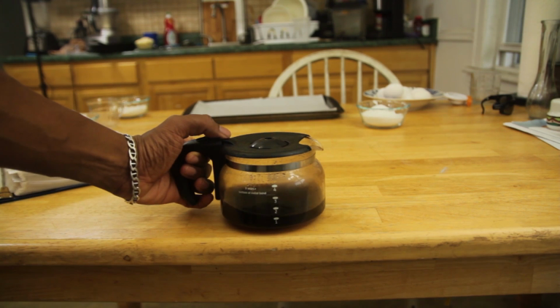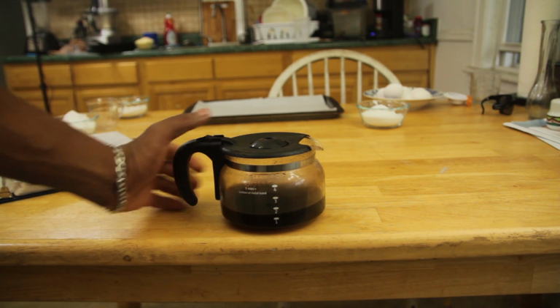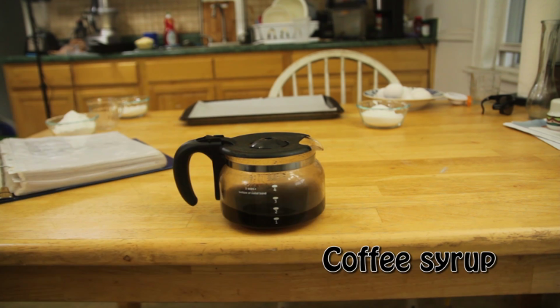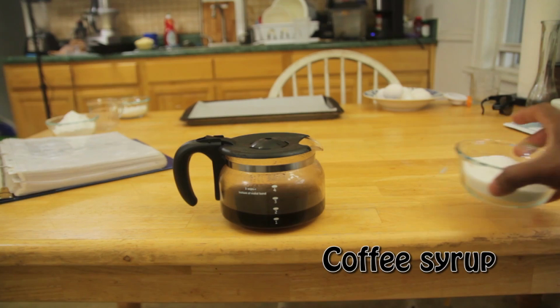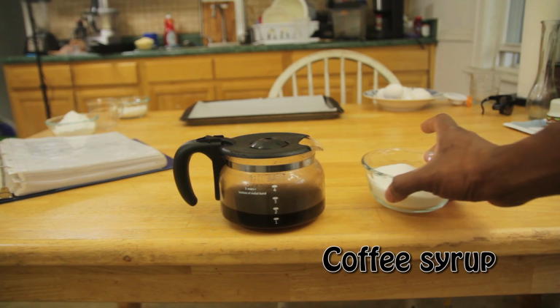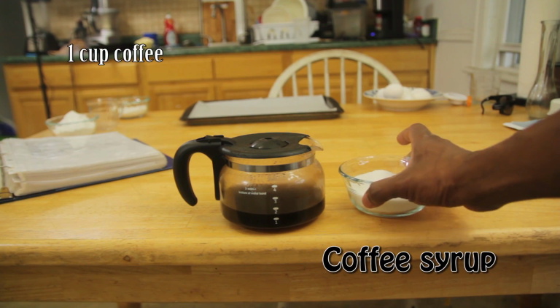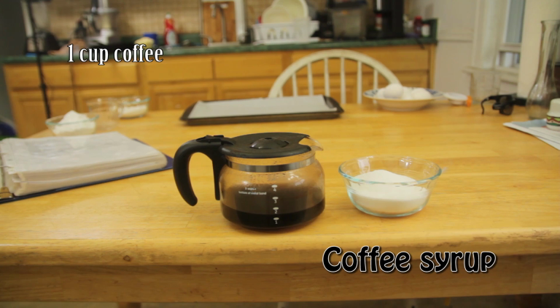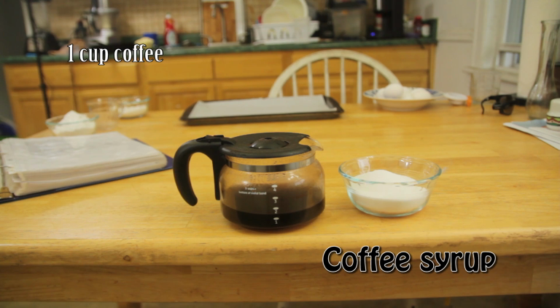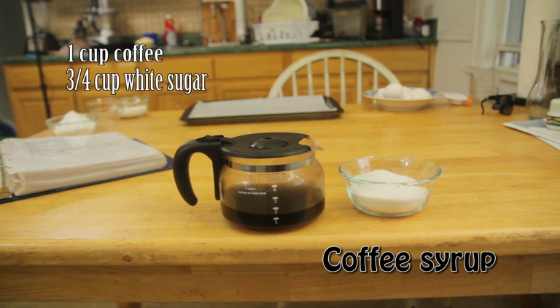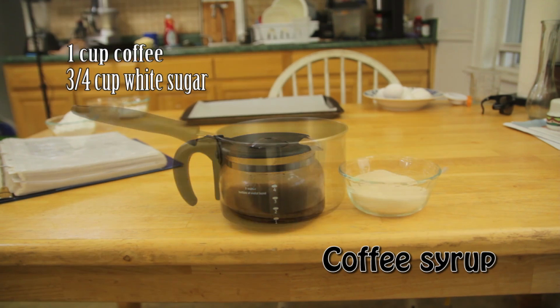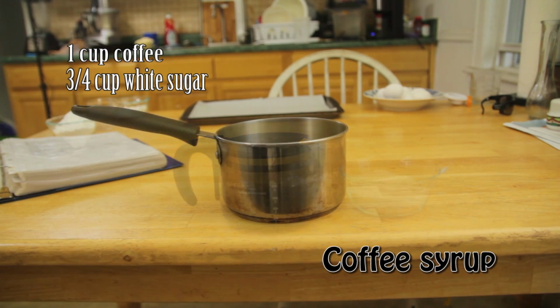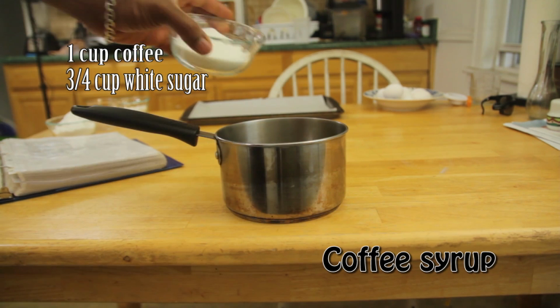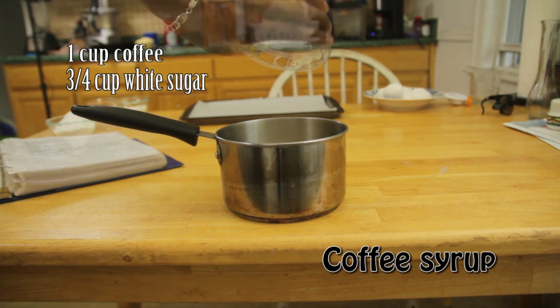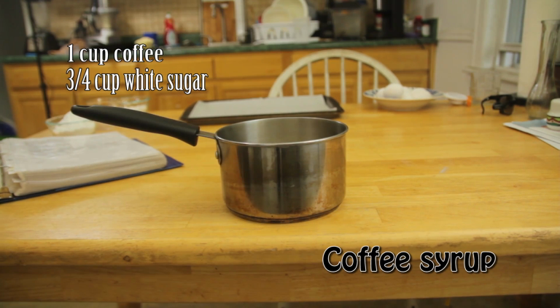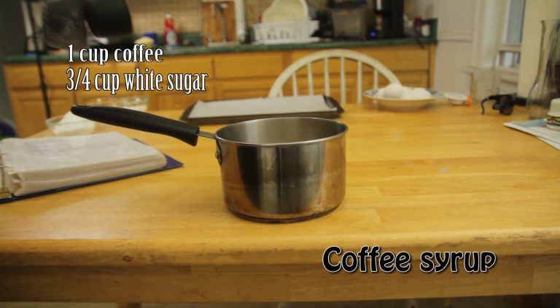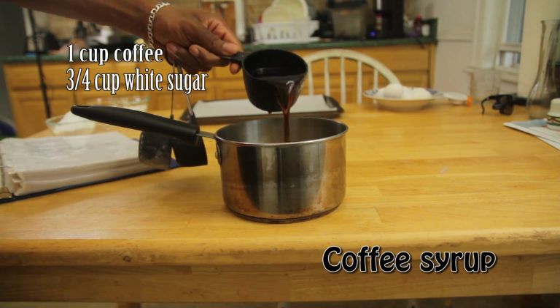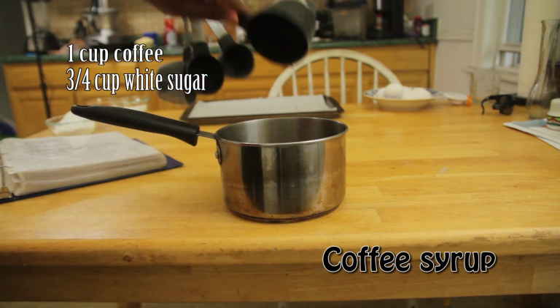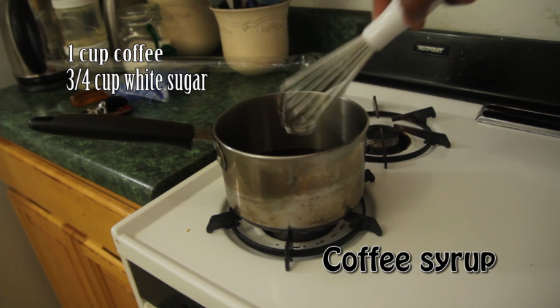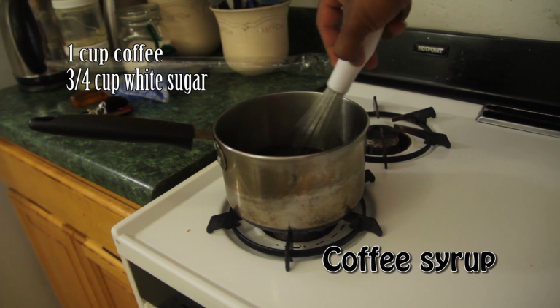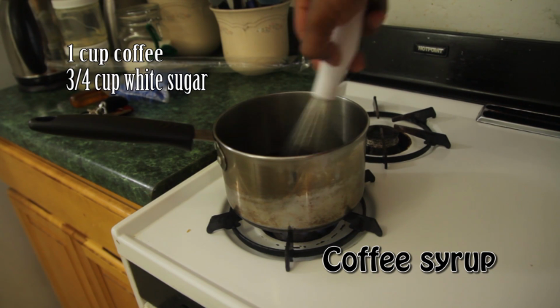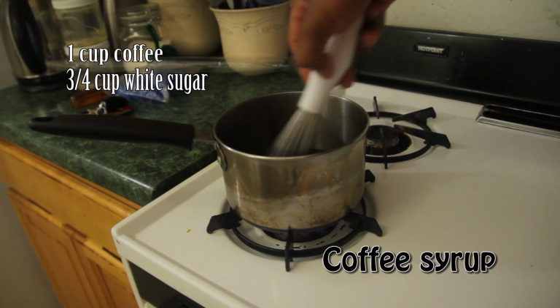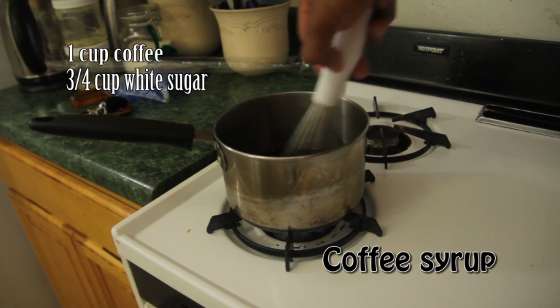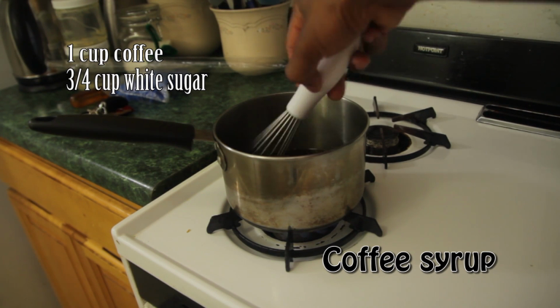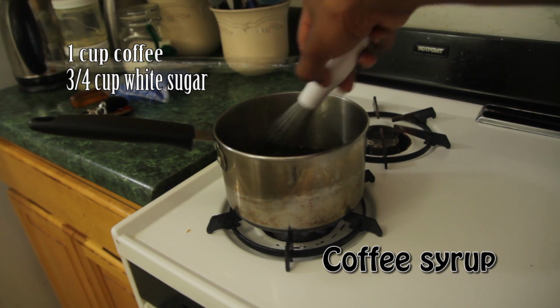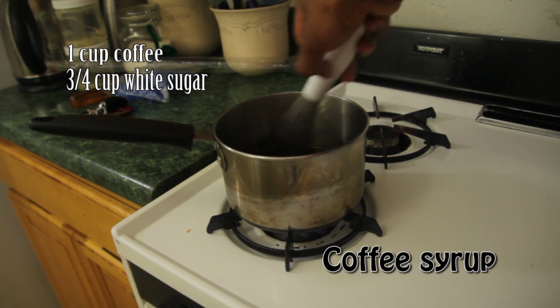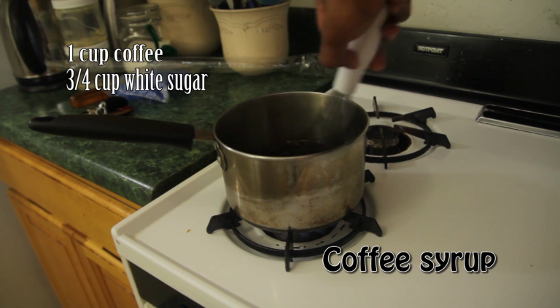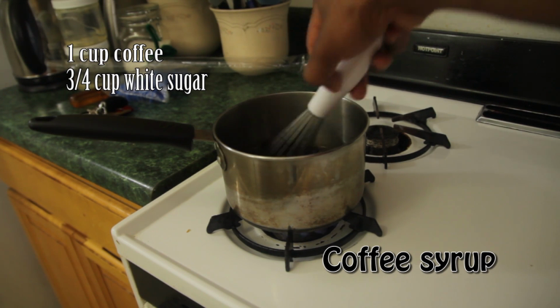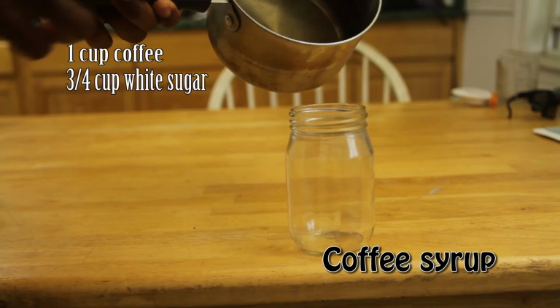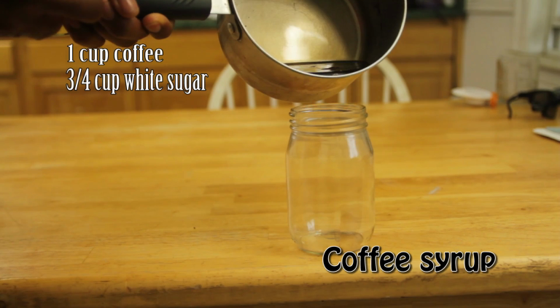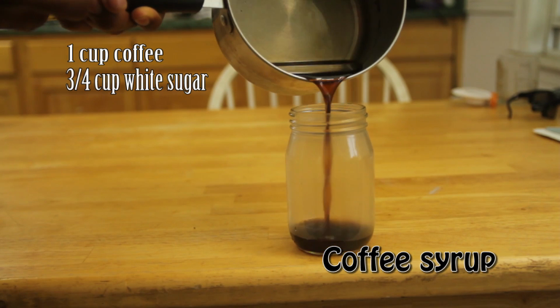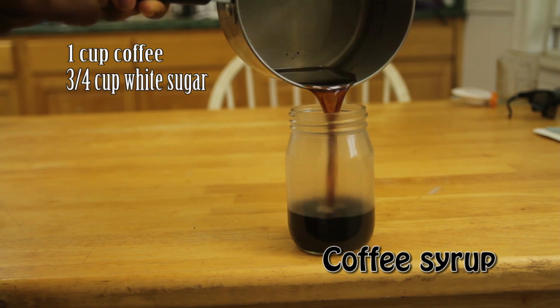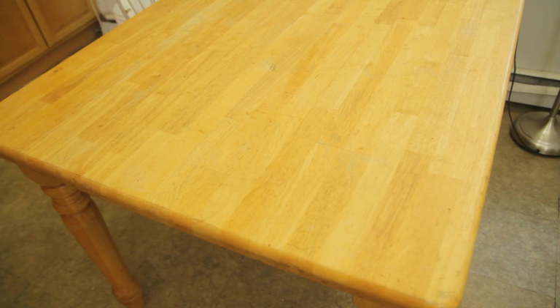To start off this recipe, you'll have to make a coffee syrup. Use one cup of coffee plus three quarters of a cup of sugar. Place this mixture on your stove and reduce over medium heat until it's lost half of its volume.